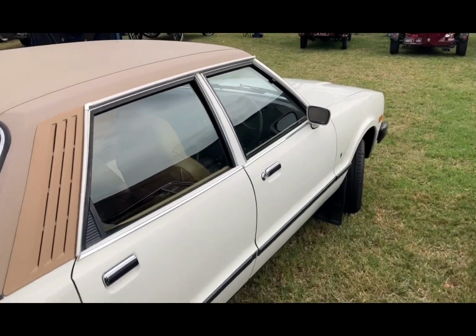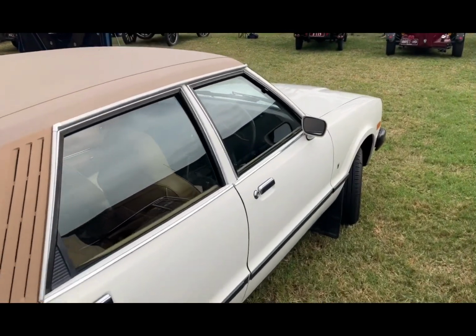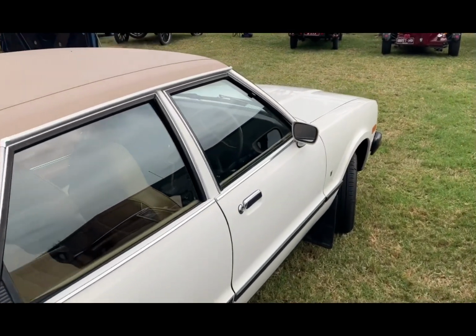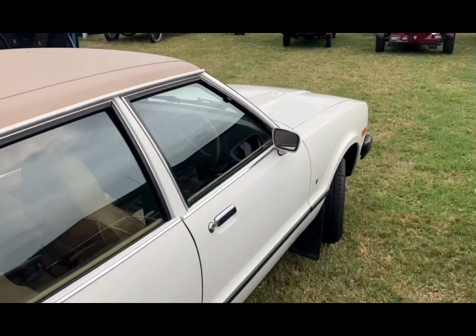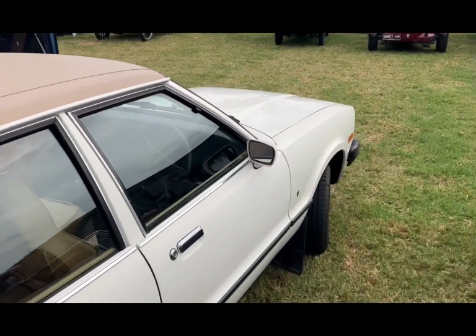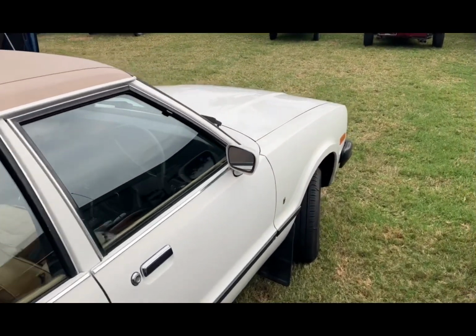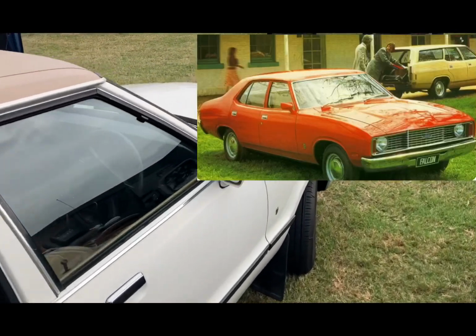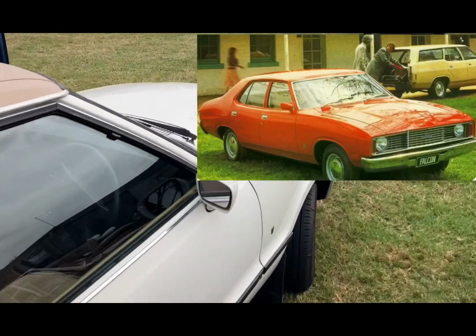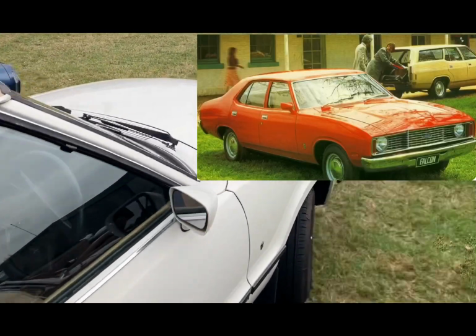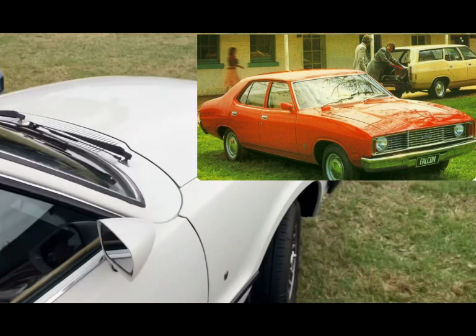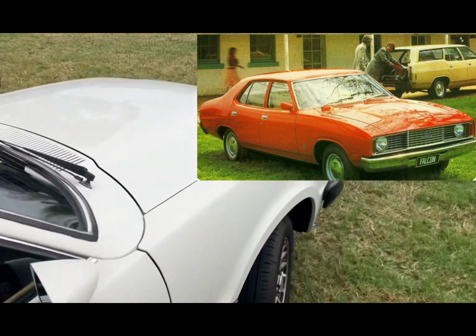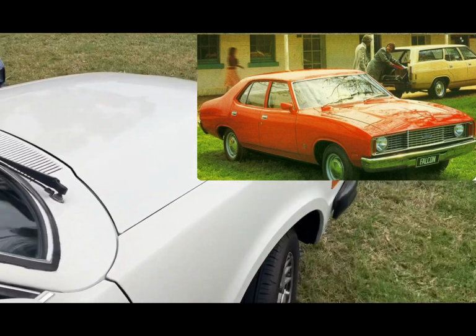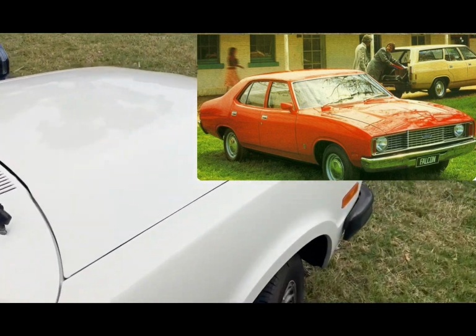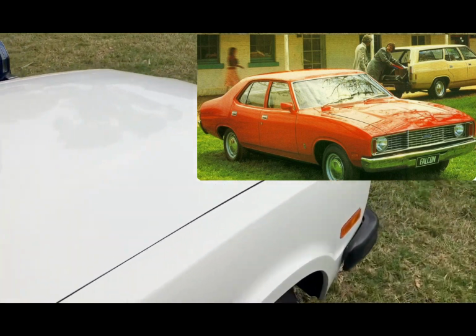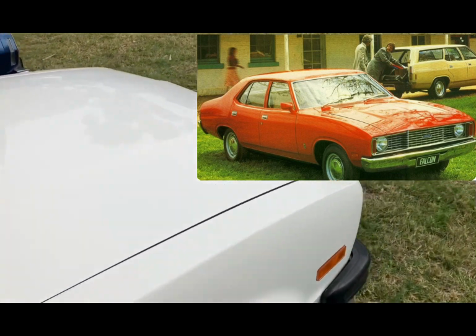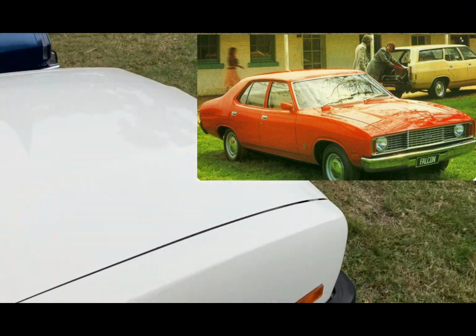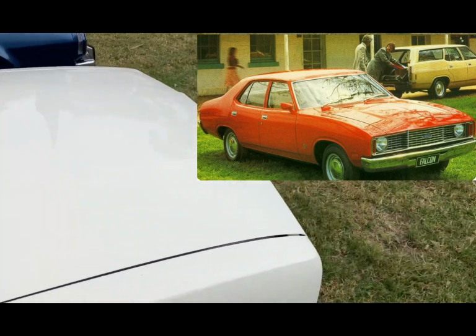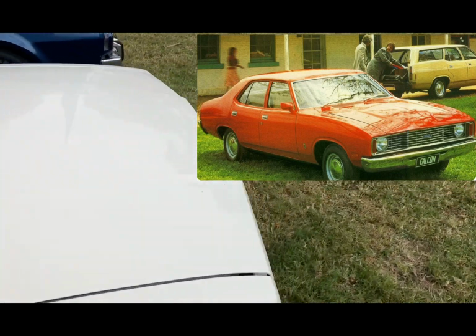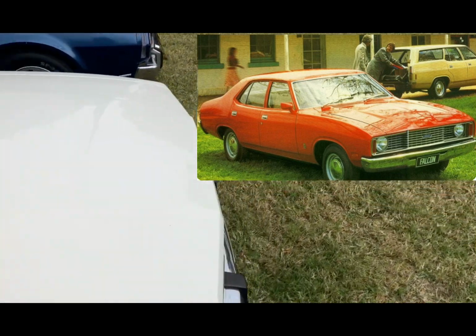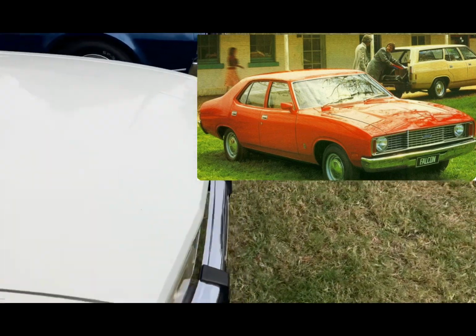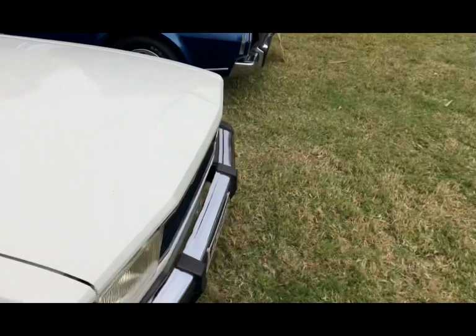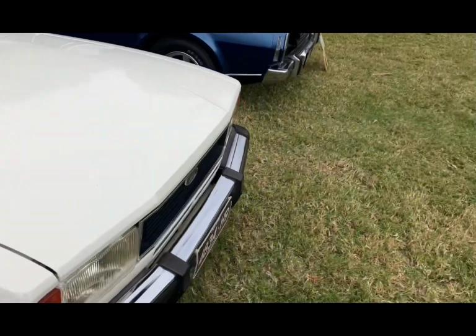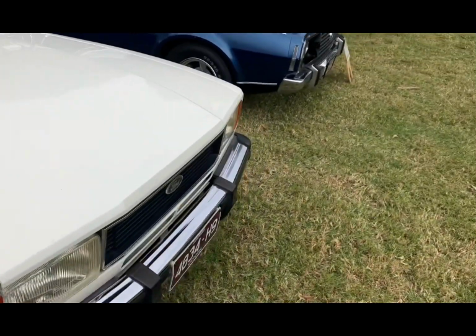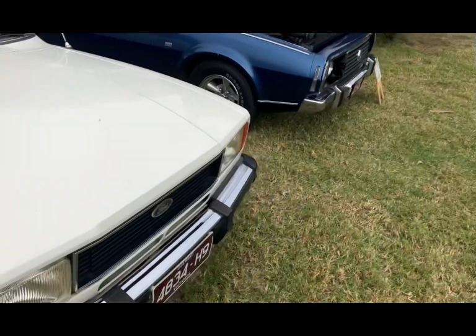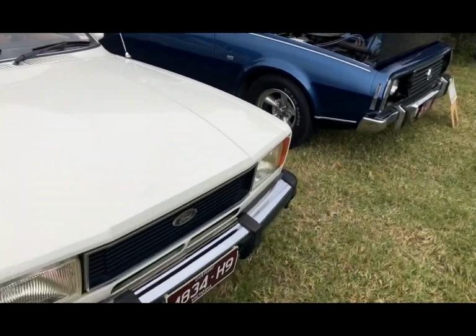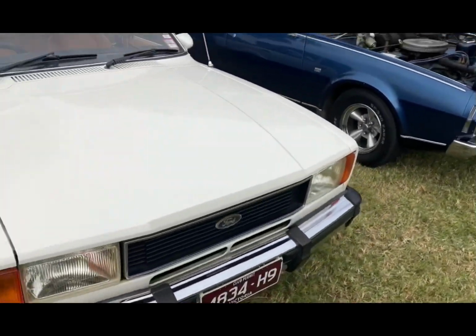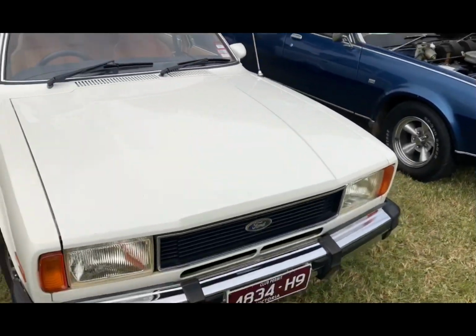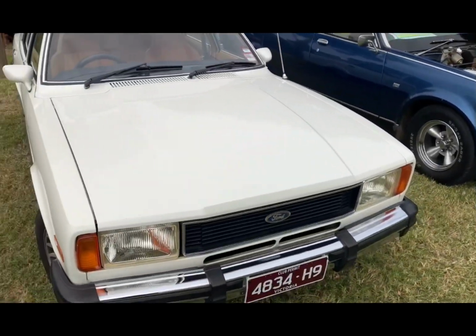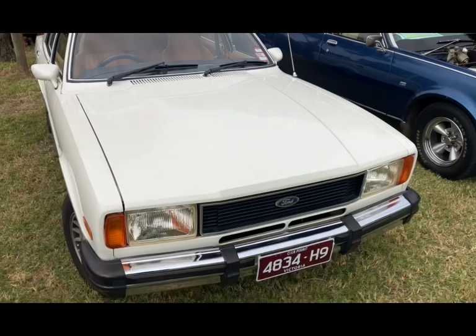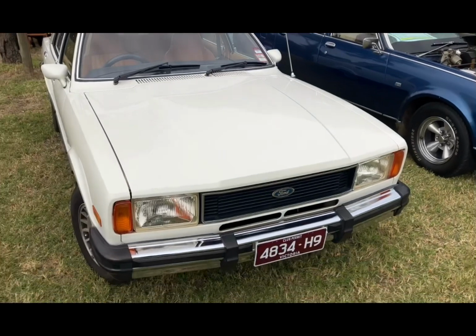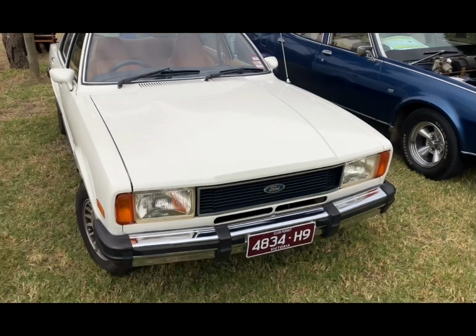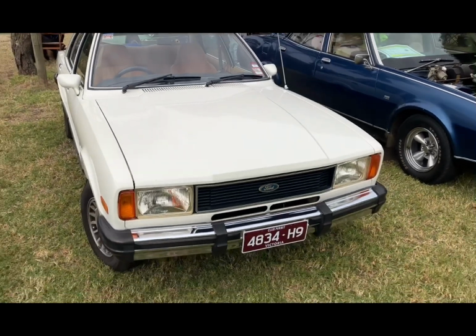It's the same engine that was fitted to the Falcons, although not that many Falcons had the 3.3 engine — that was a base engine, not overly popular. More of them had the 4.1.